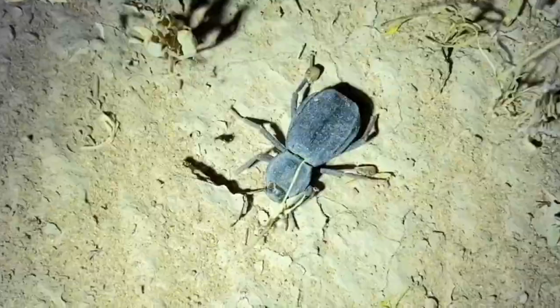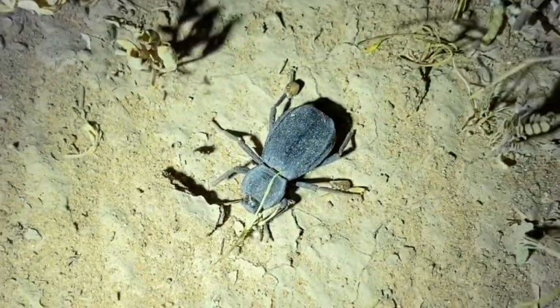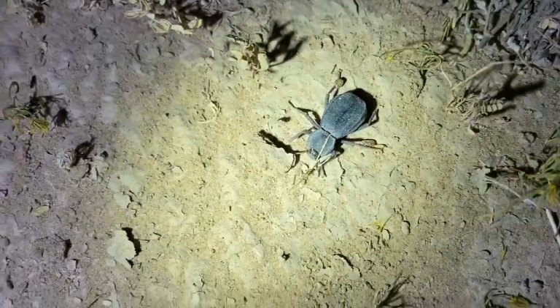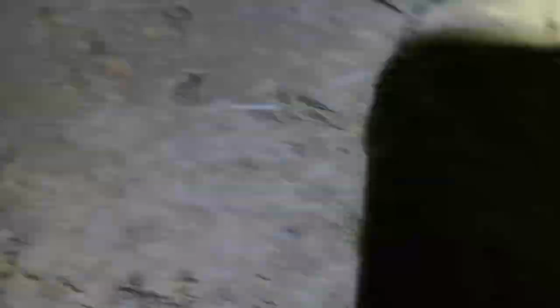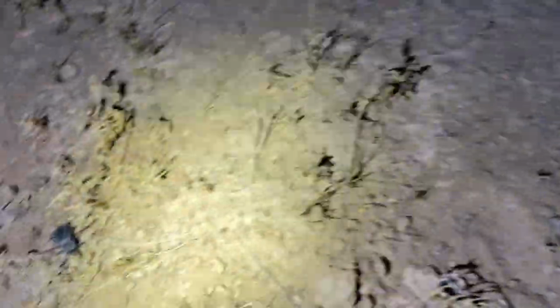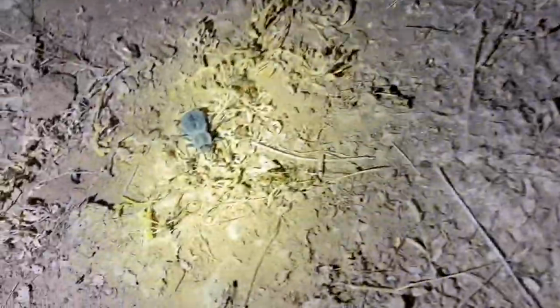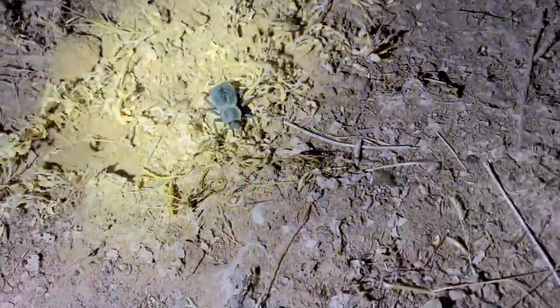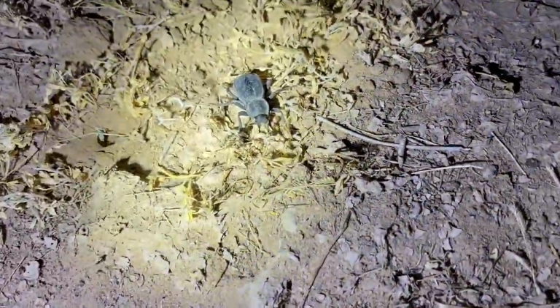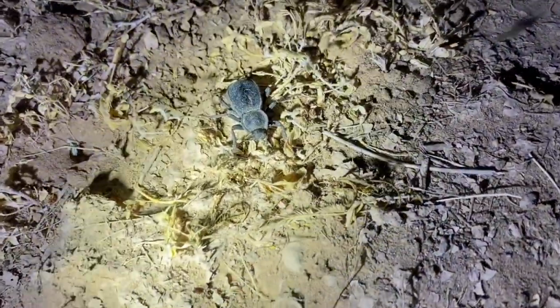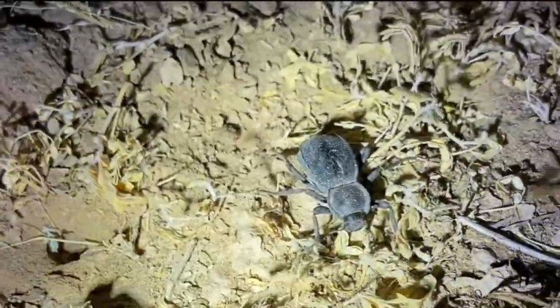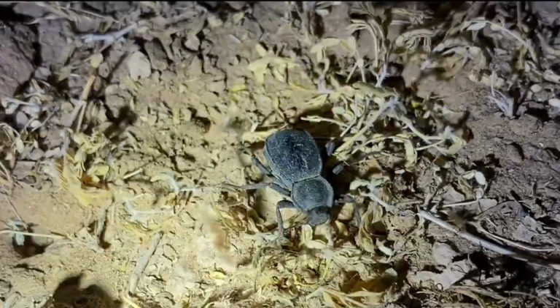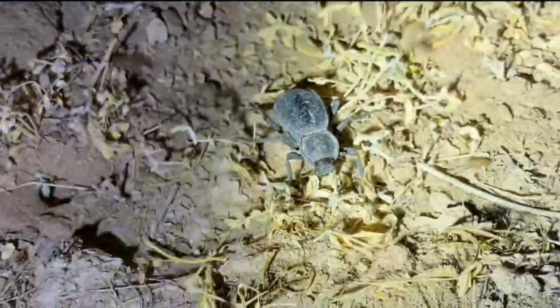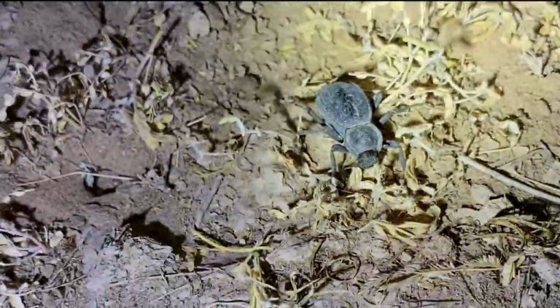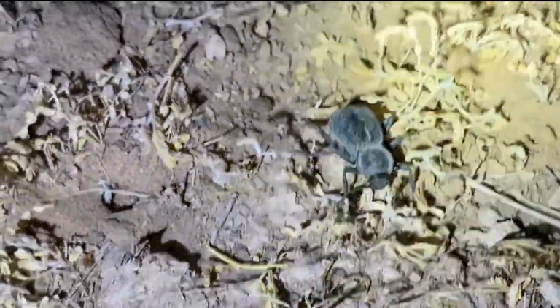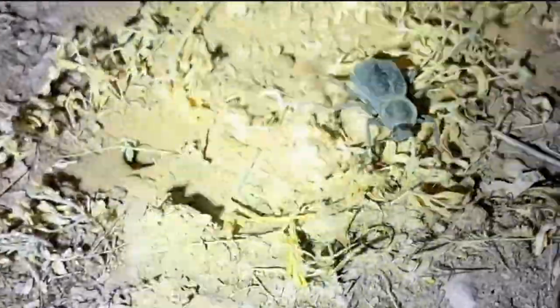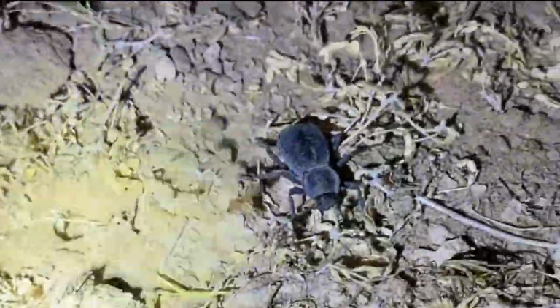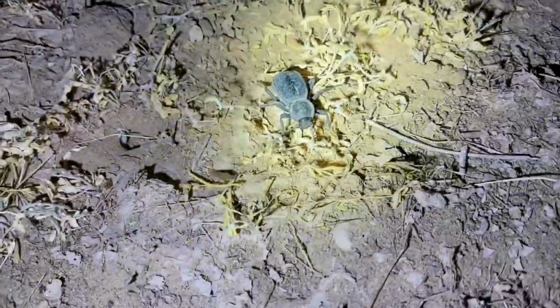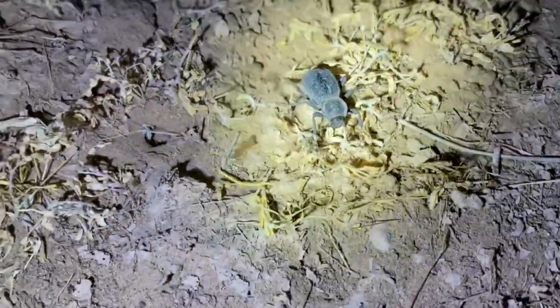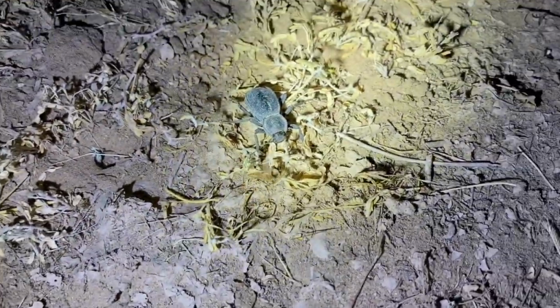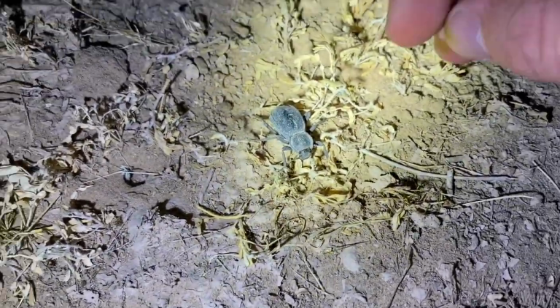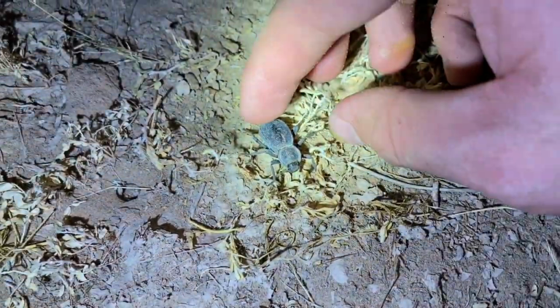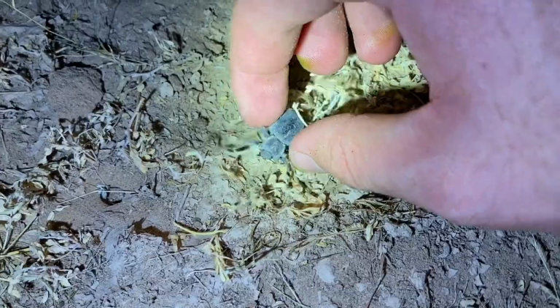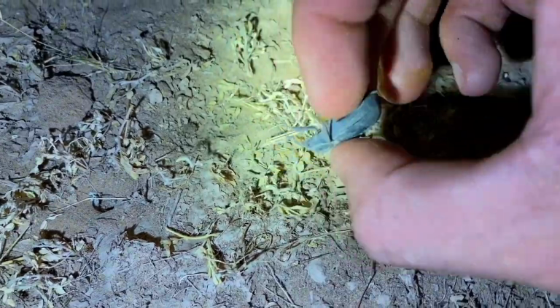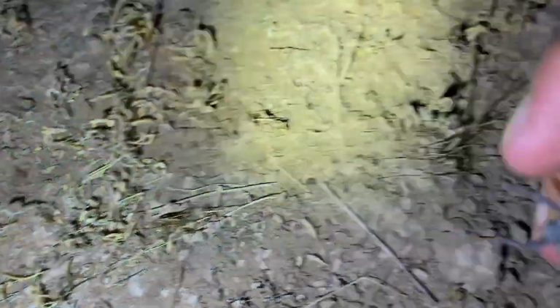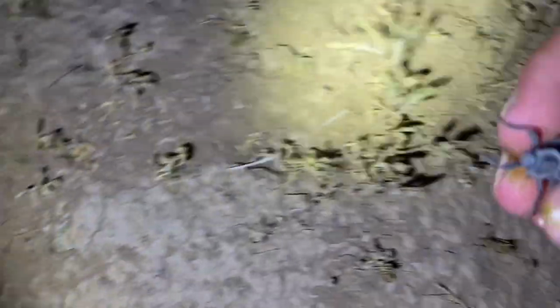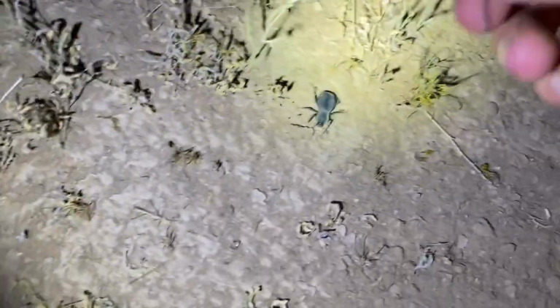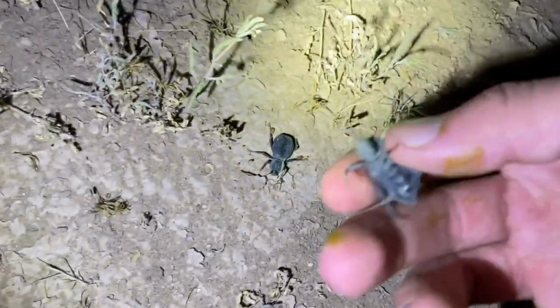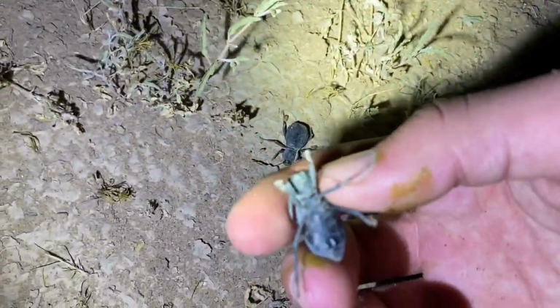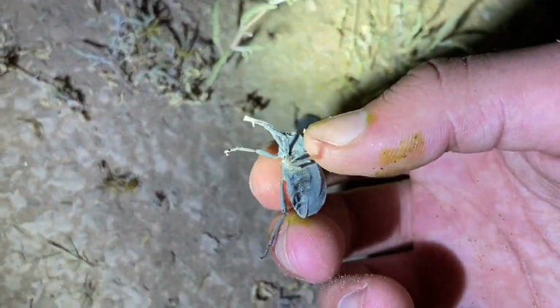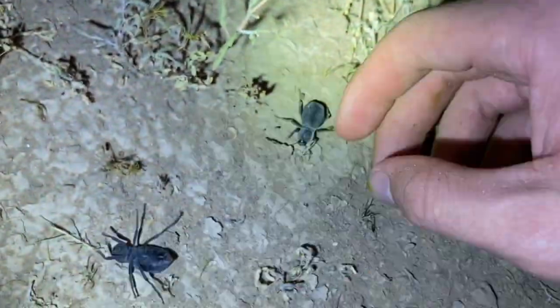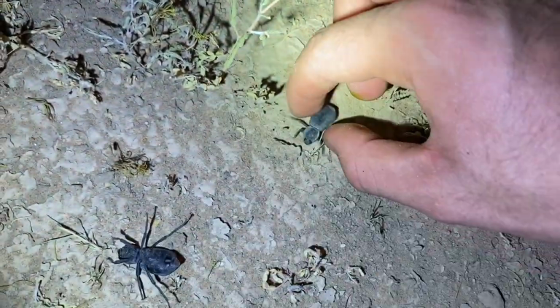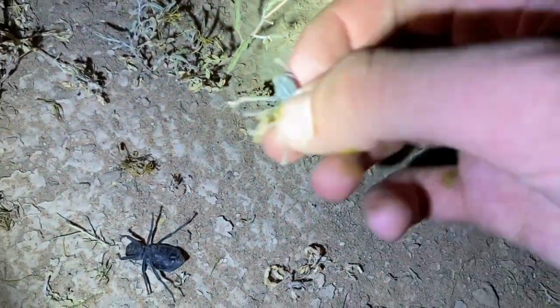More death feigning beetles — this is another species, not the smooth or blue death feigning beetle. This is the one with borders. I forget the name. I find quite a few of these dead under cover in the winter, but I've only ever seen a handful of live ones in my life.